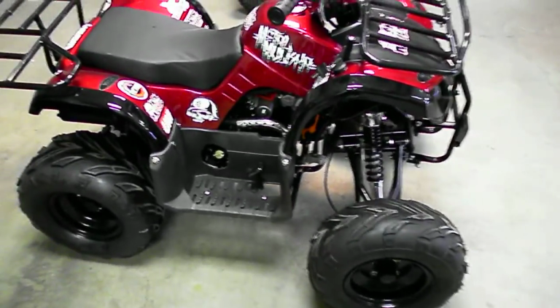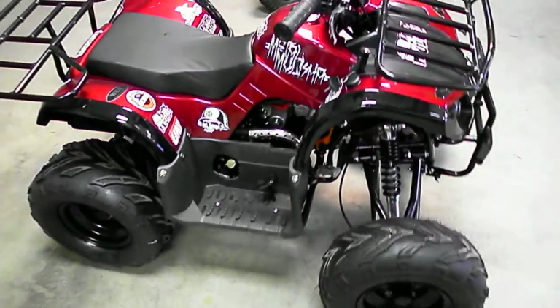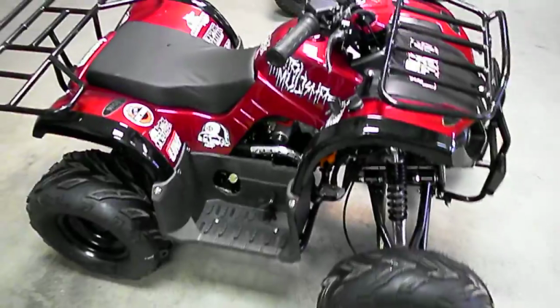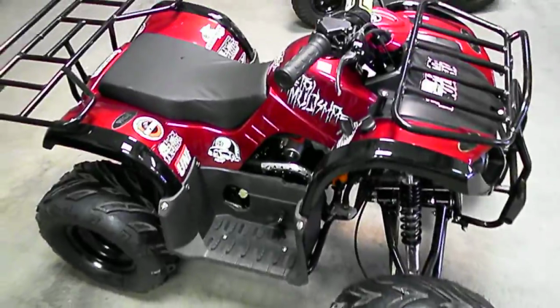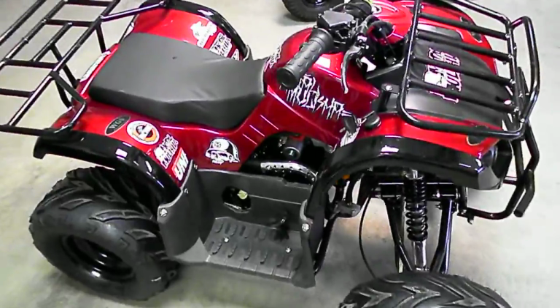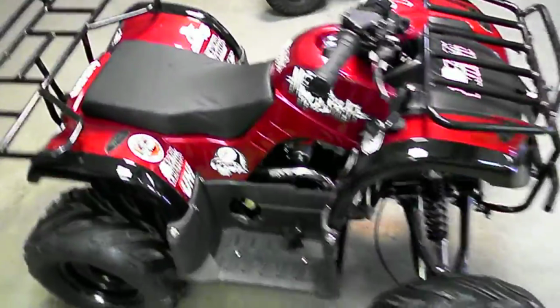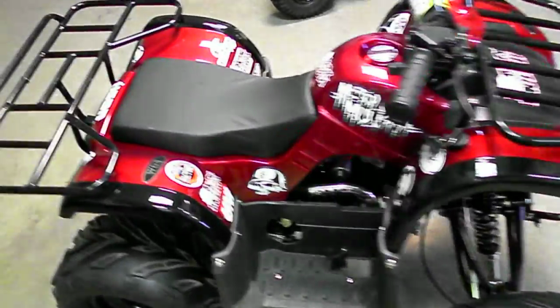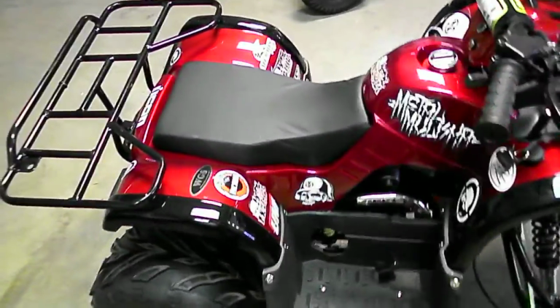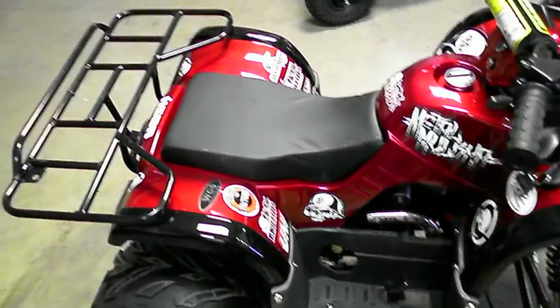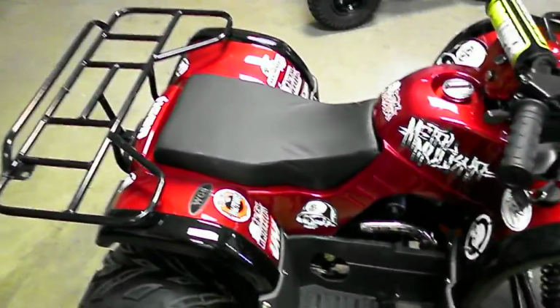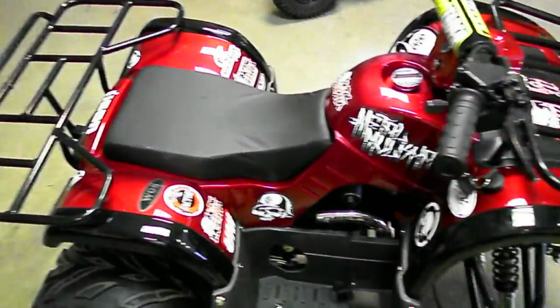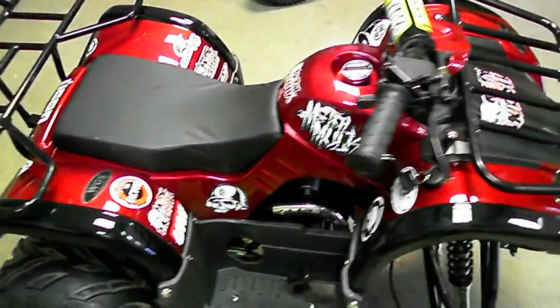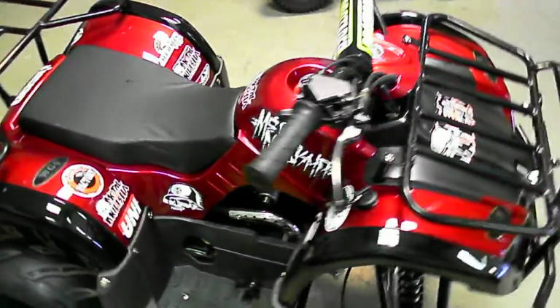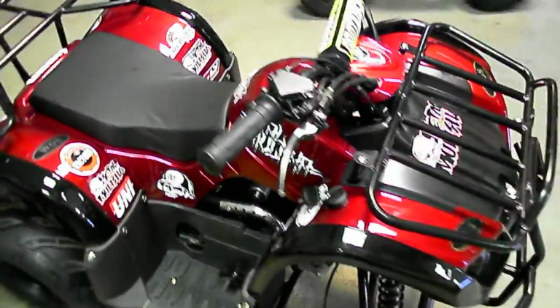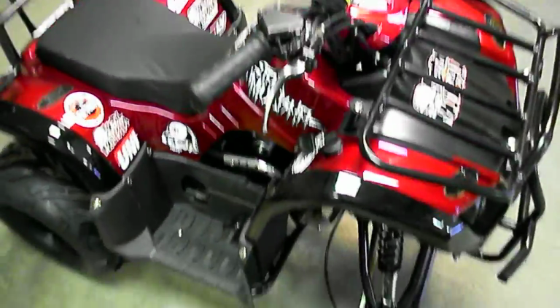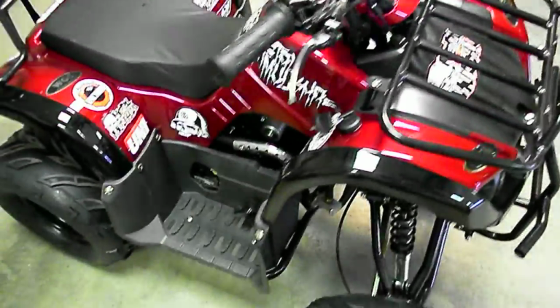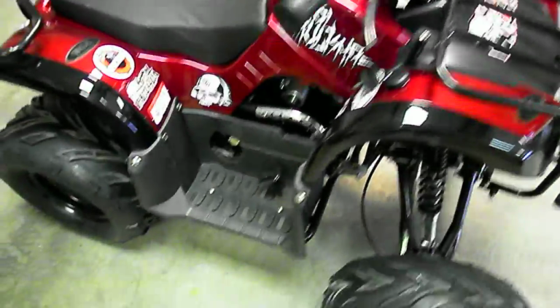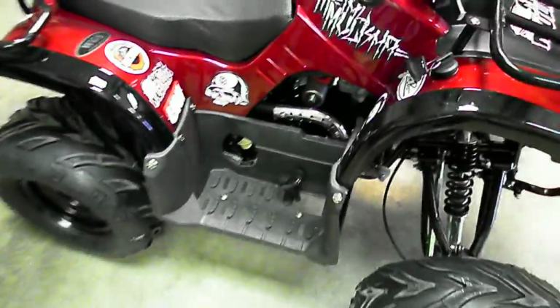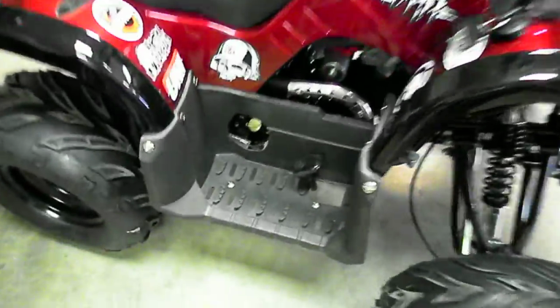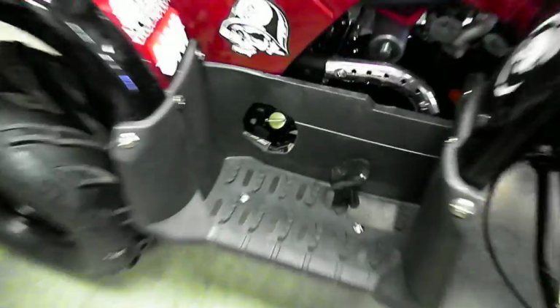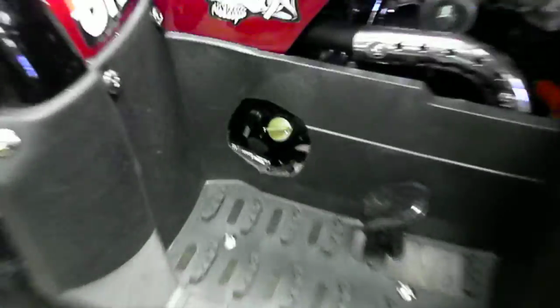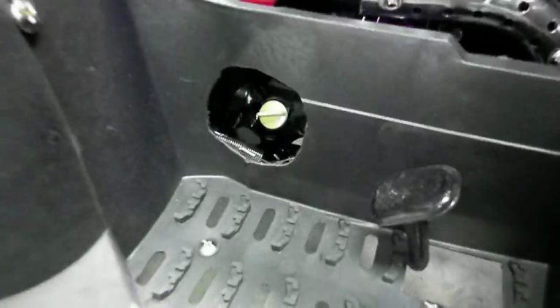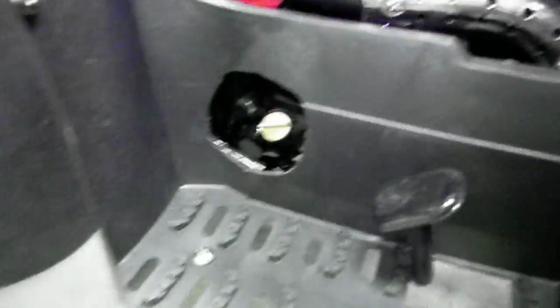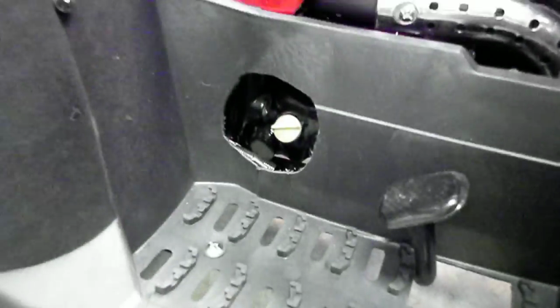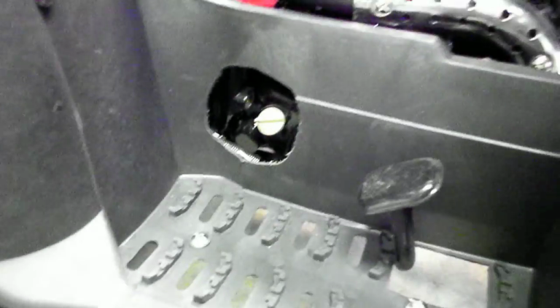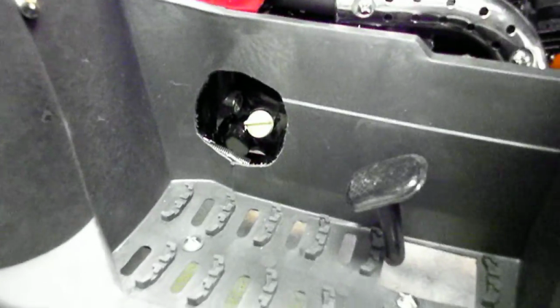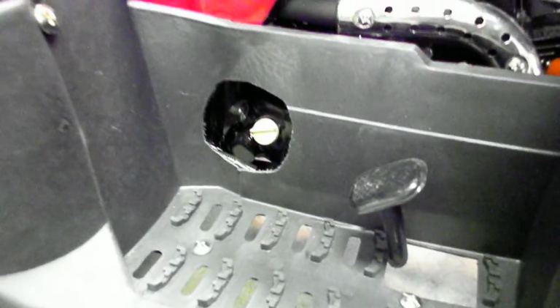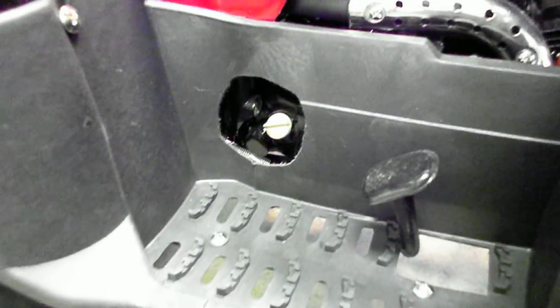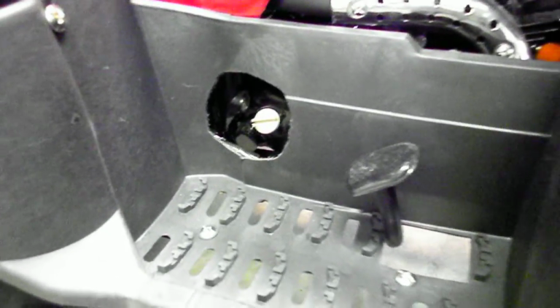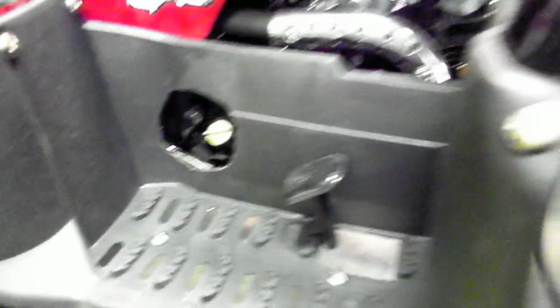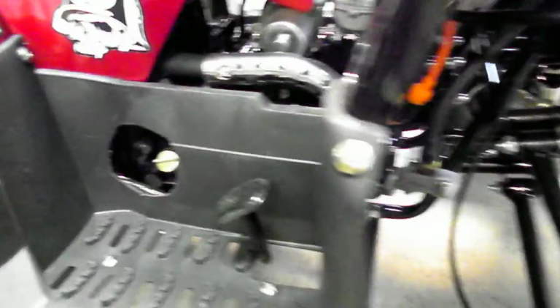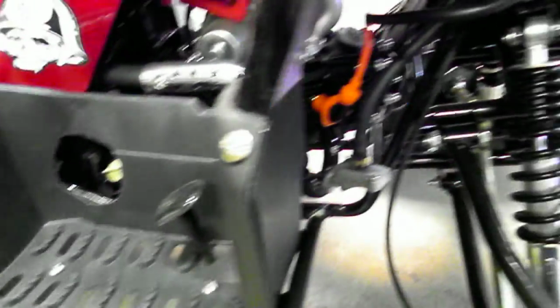This one we've obviously done a Metal Malicious sticker pack to it. A few other things we've done with this one — we cut a hole in the footwell so it's a little bit easier to get to the dipstick.